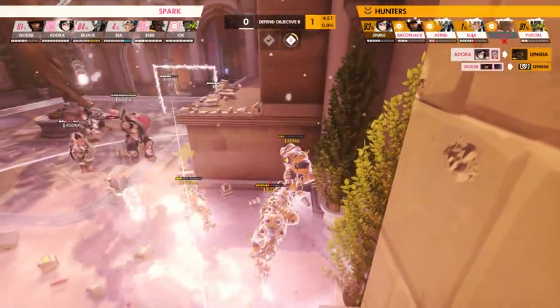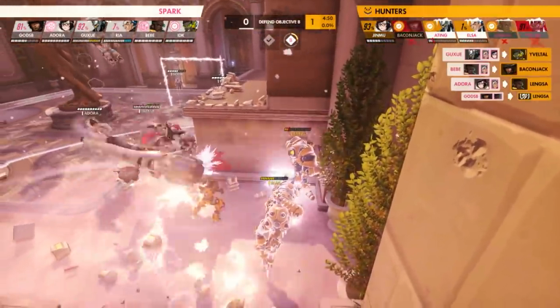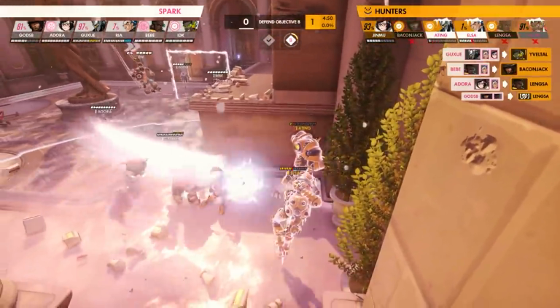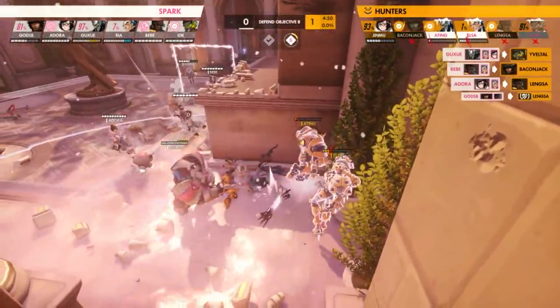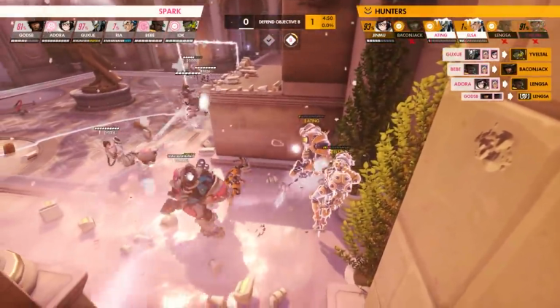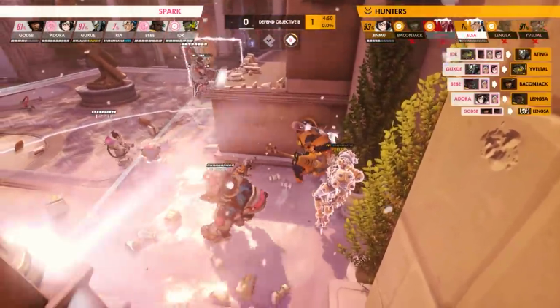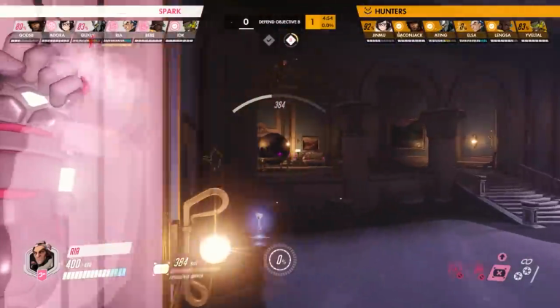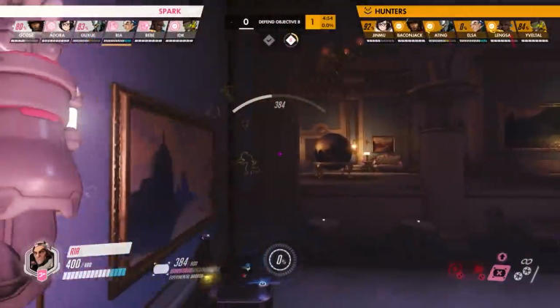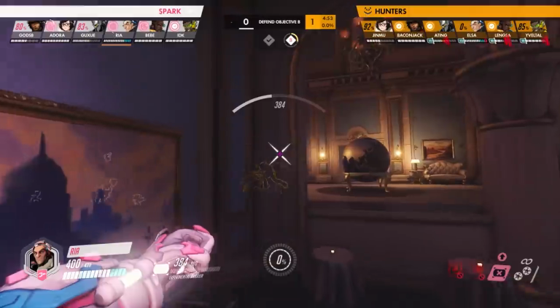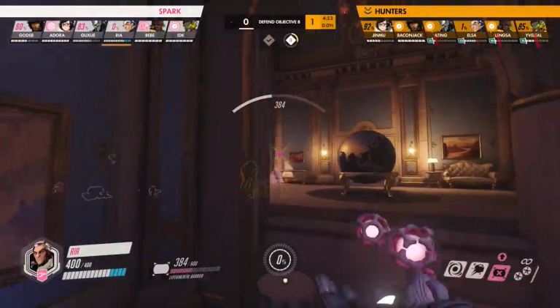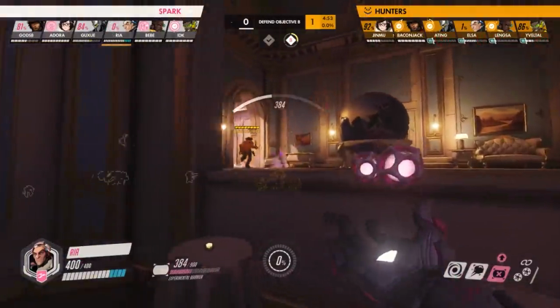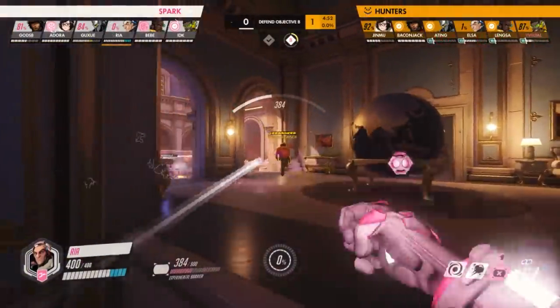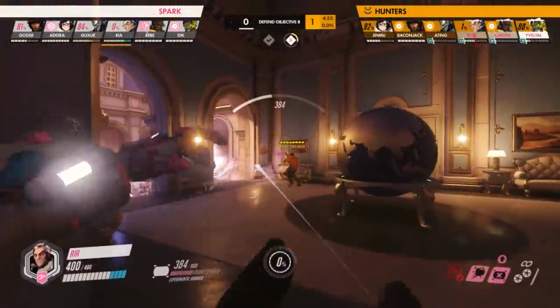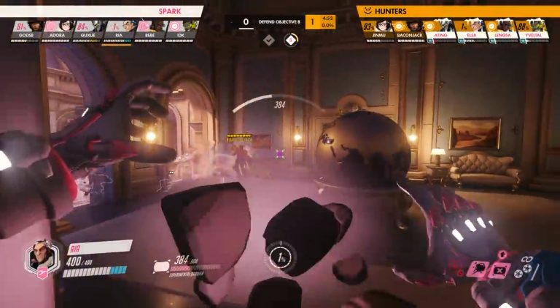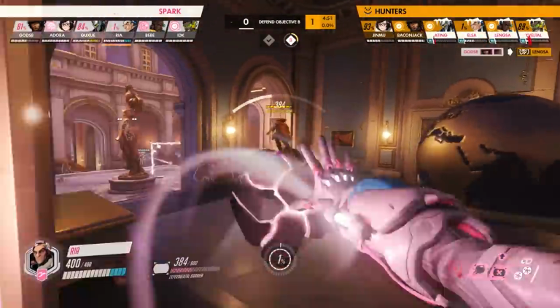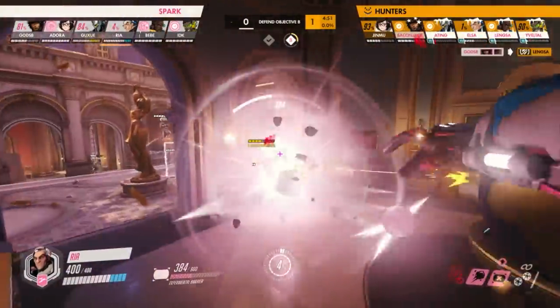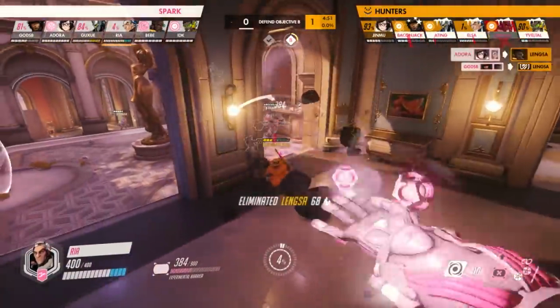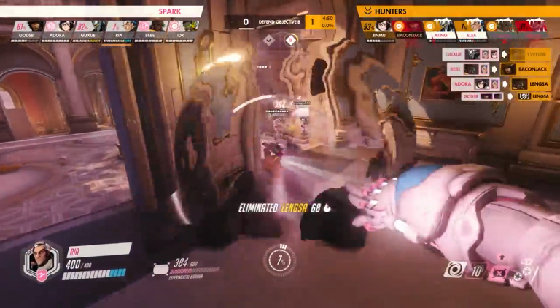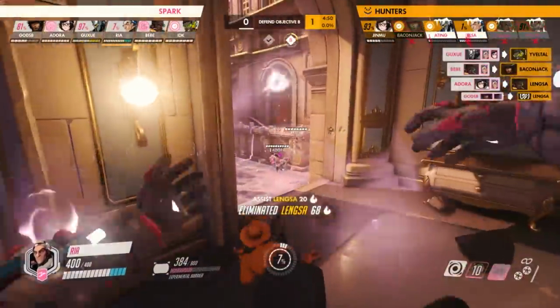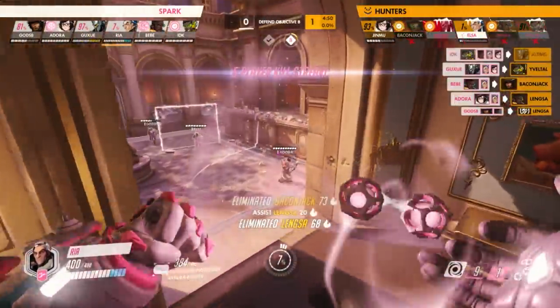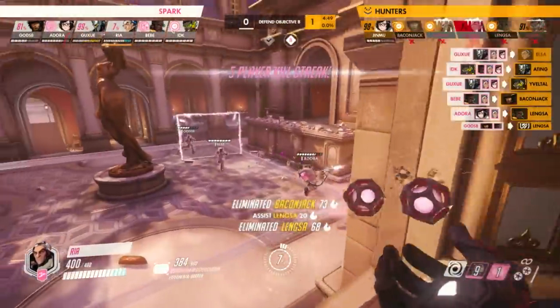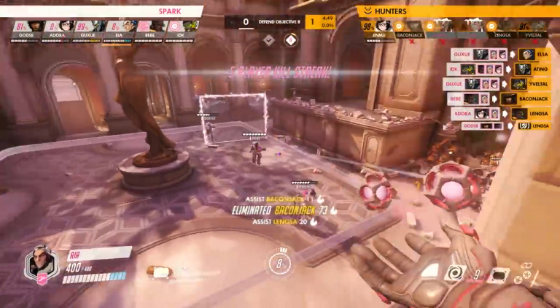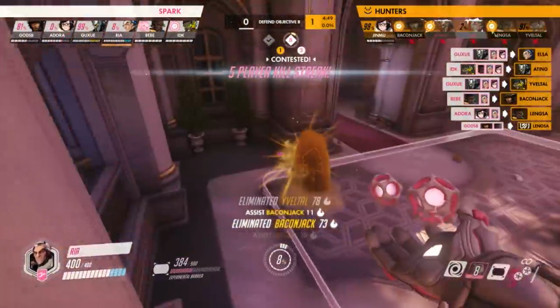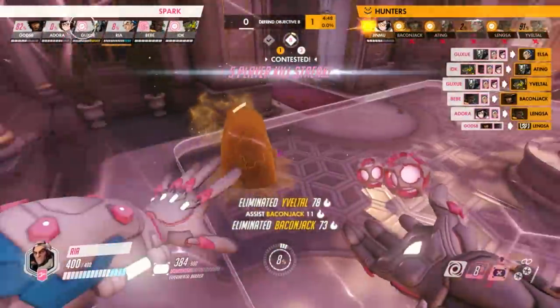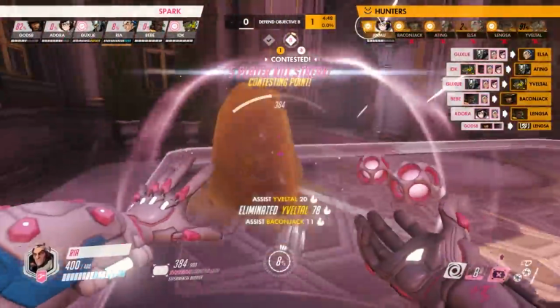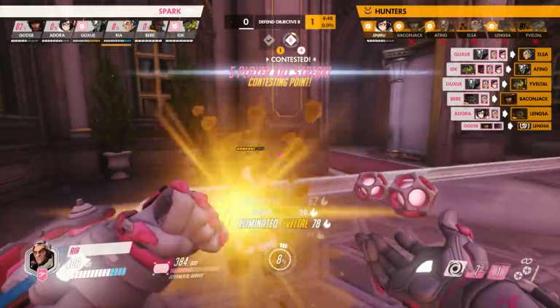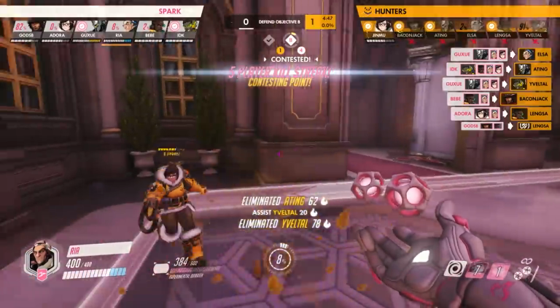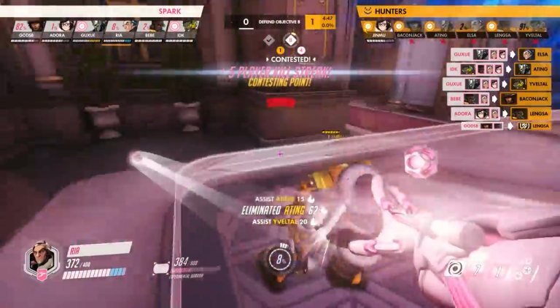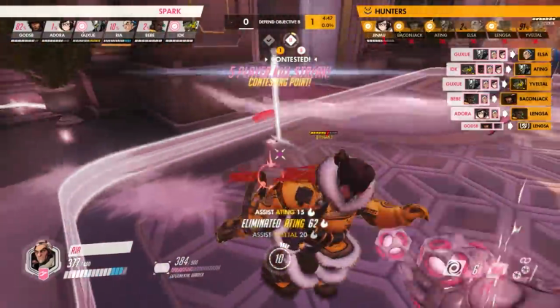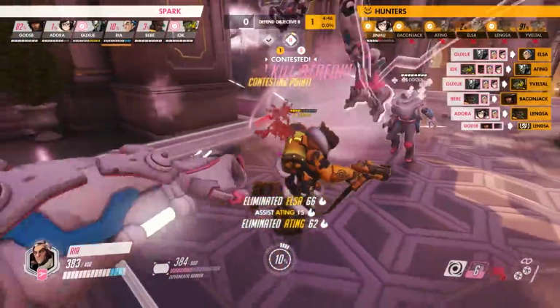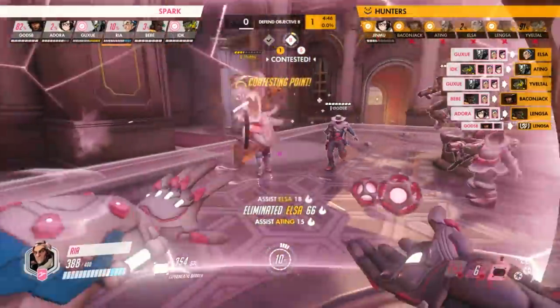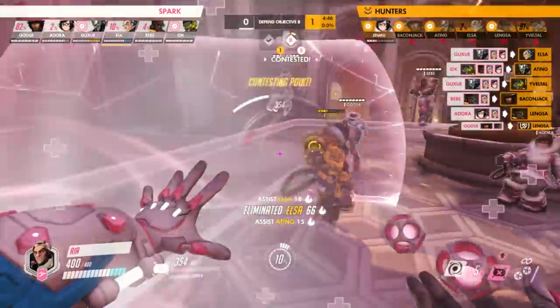God's Beat quickly takes out the immortality field and the Spark closes in to finish them off. Rhea's flank around the point leads him to a very distracted Bacon Jack, allowing him to rock him and finish him off as well. This leaves only a very lonely Jinmu, who is then staggered heavily.